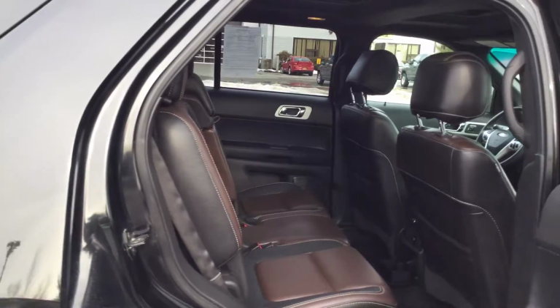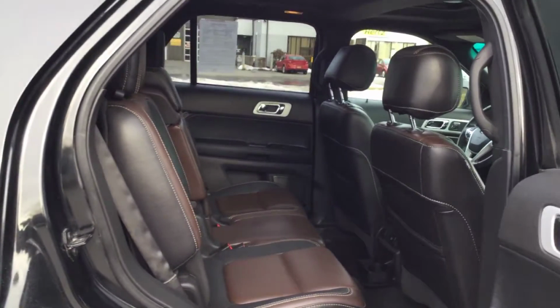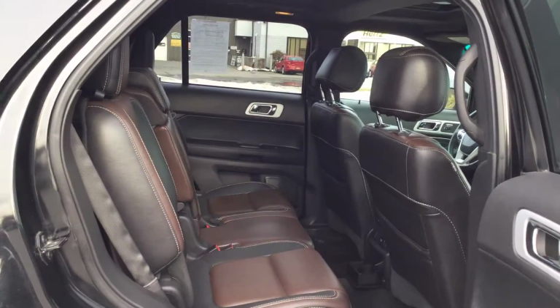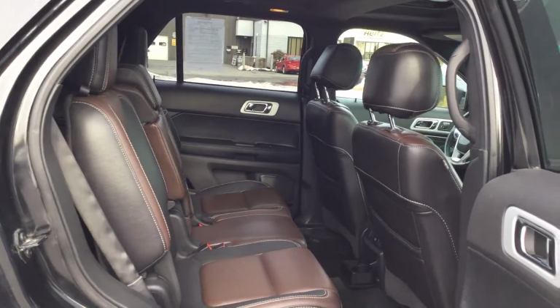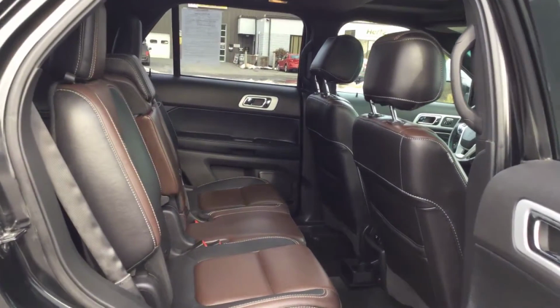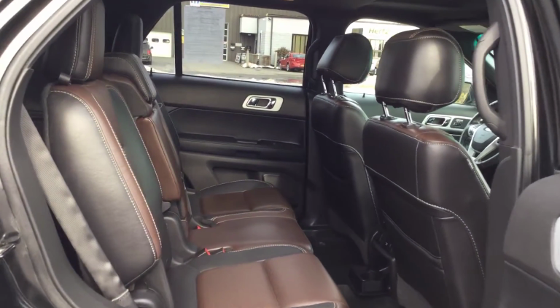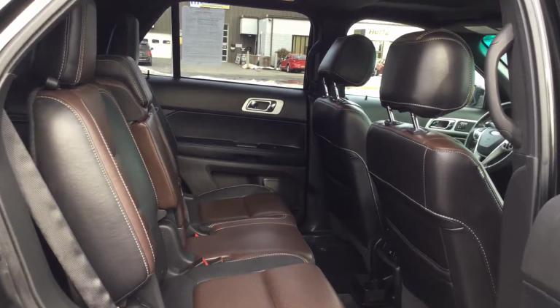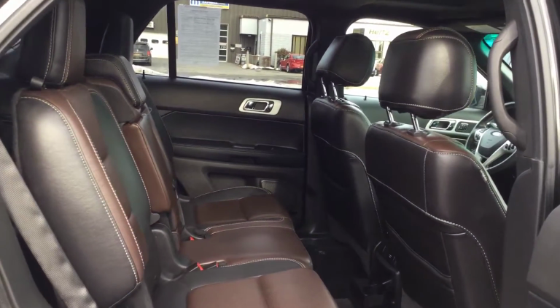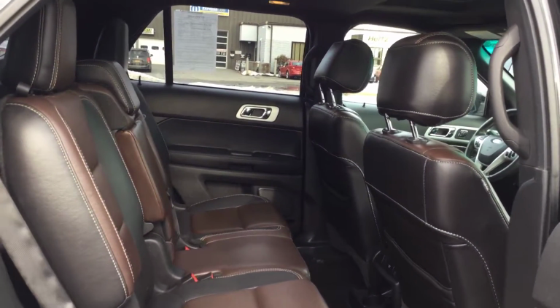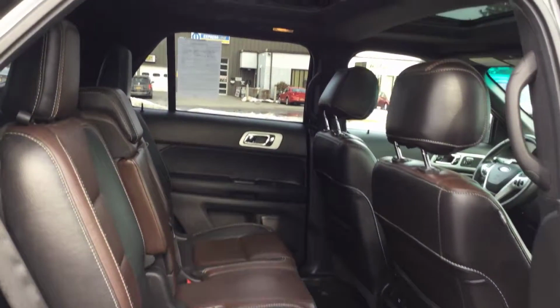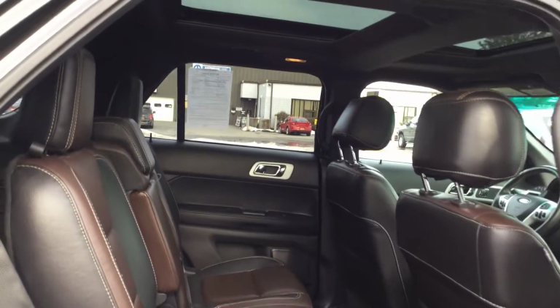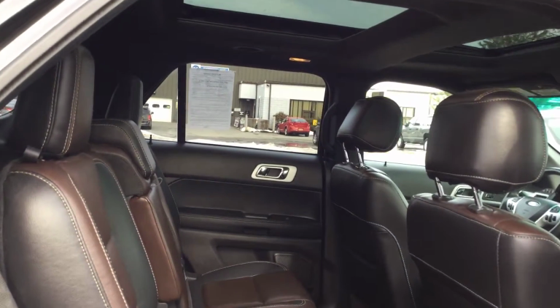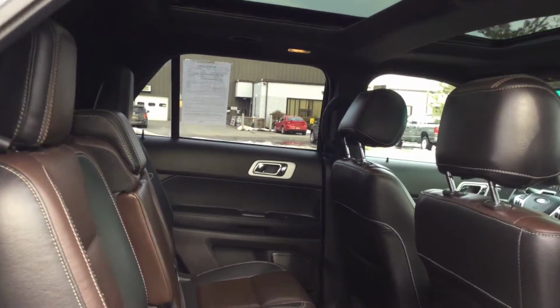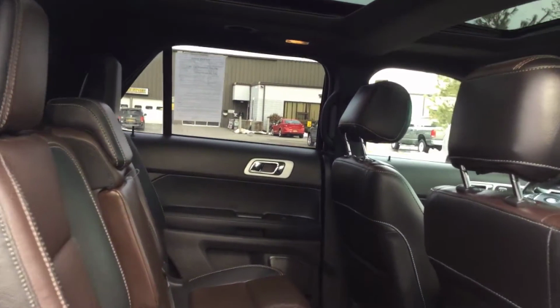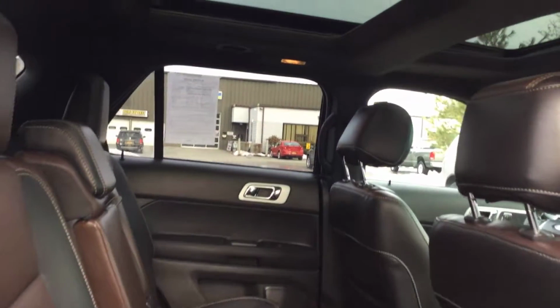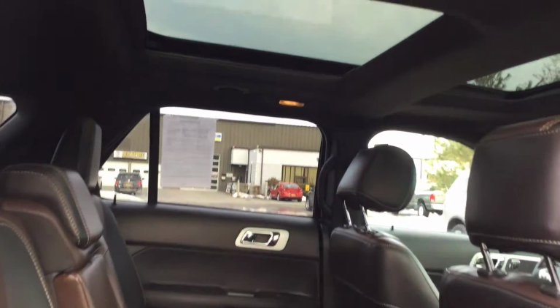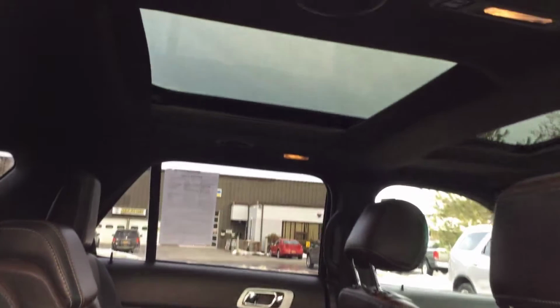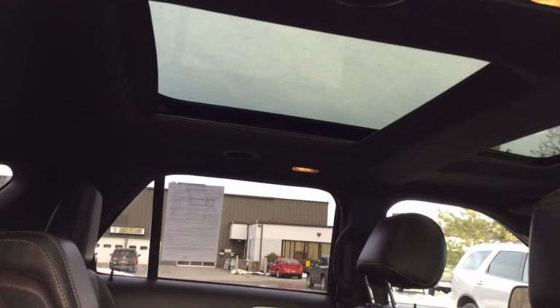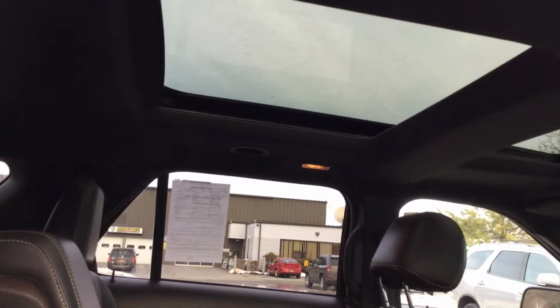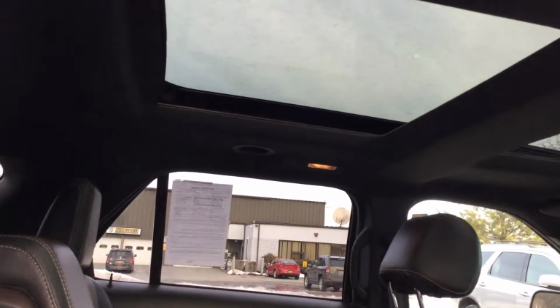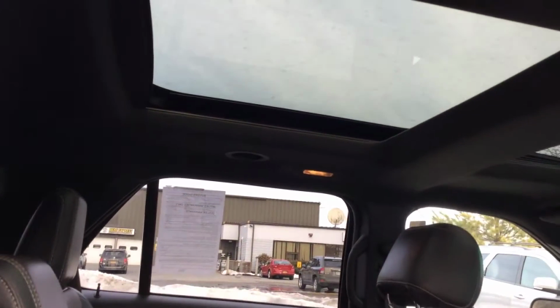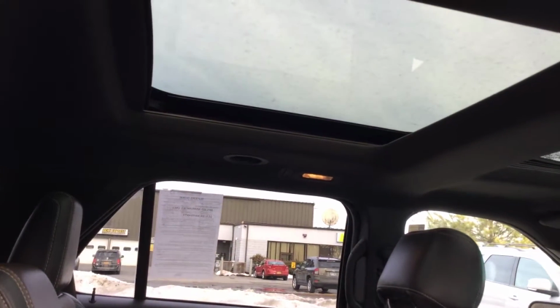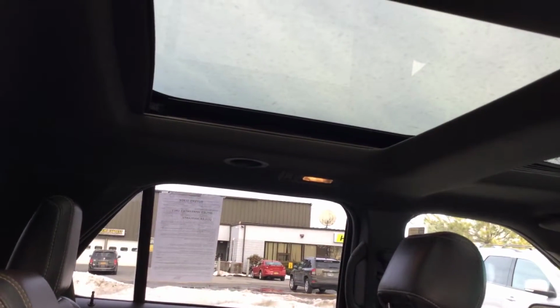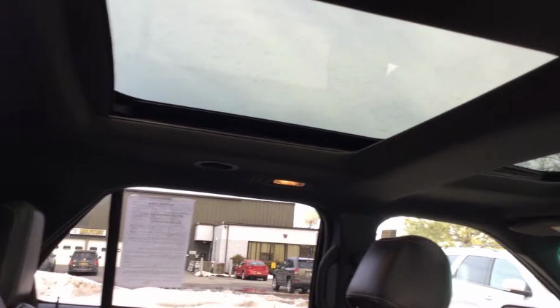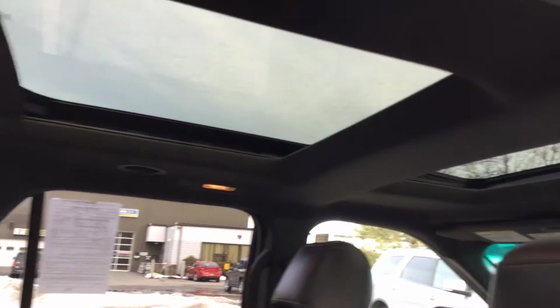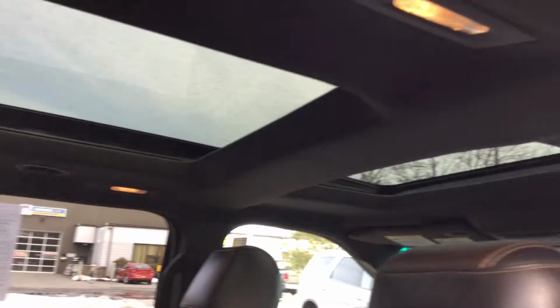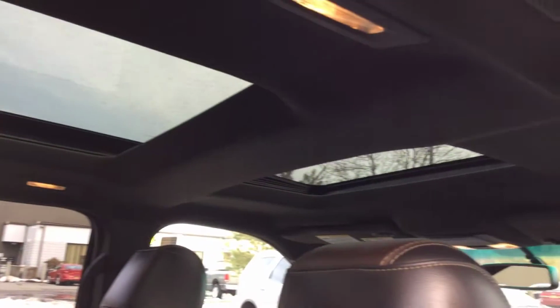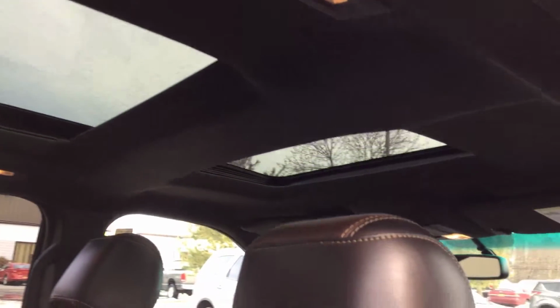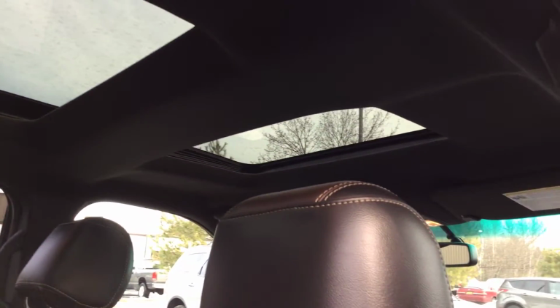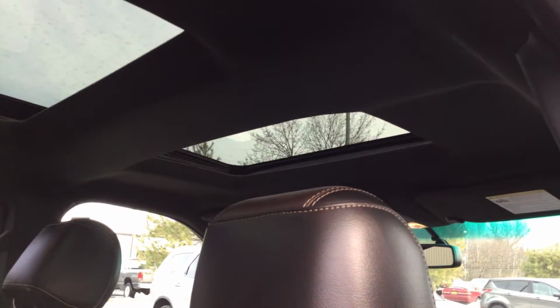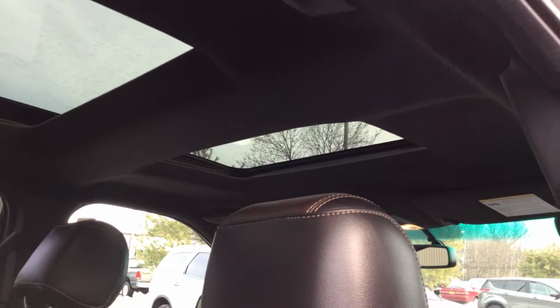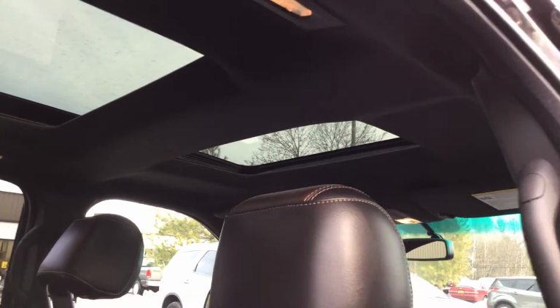The interior is leather and it's in great shape — no burn holes, rips, tears, or anything like that. It does have the rear fixed glass and the power sunroof in the front.